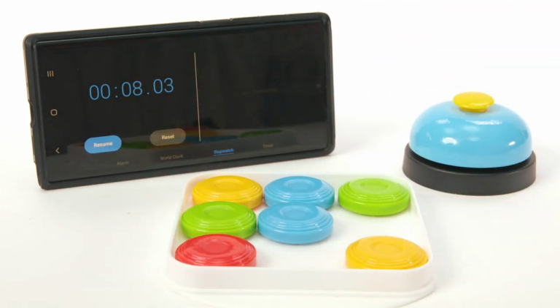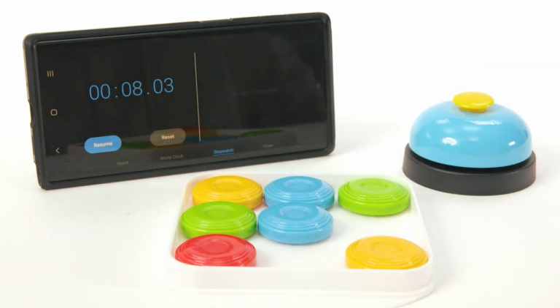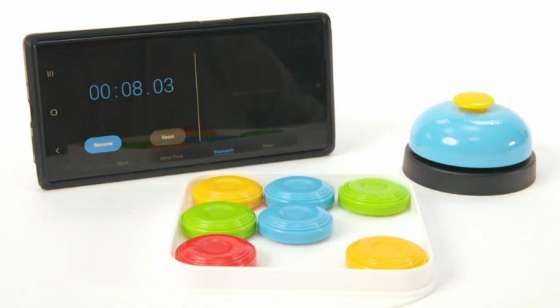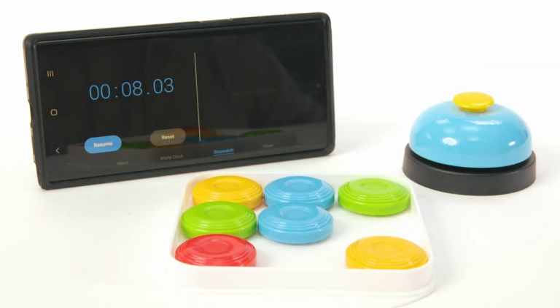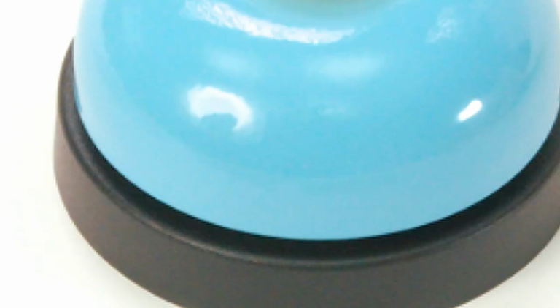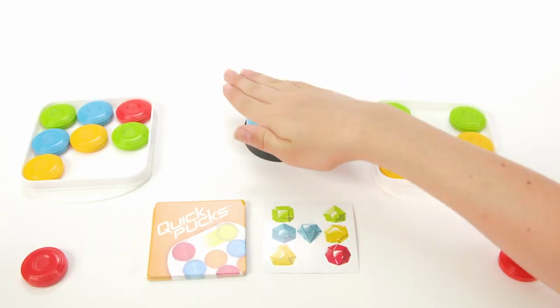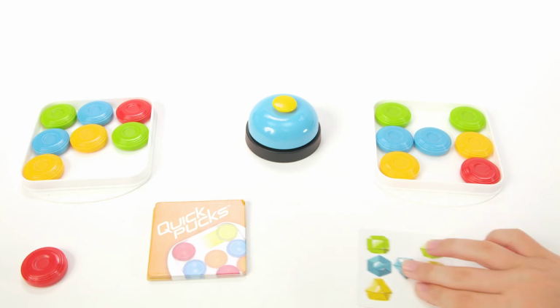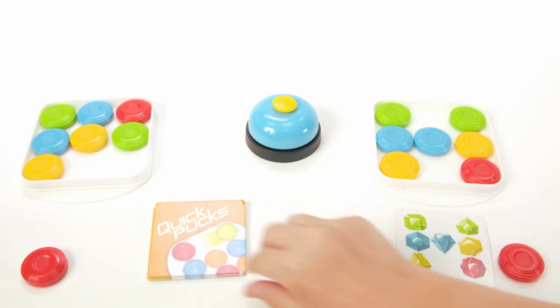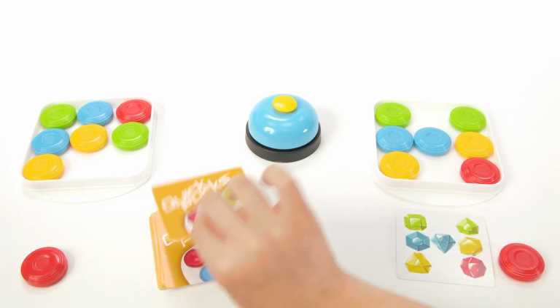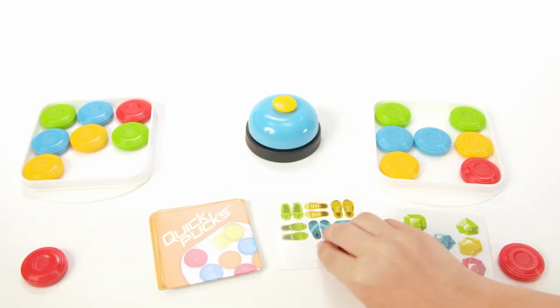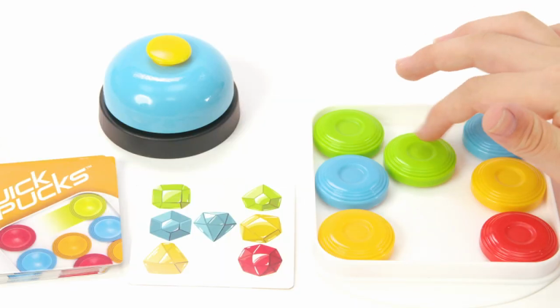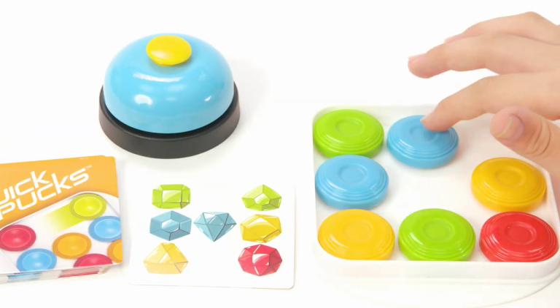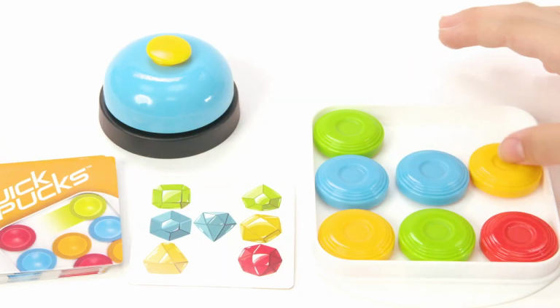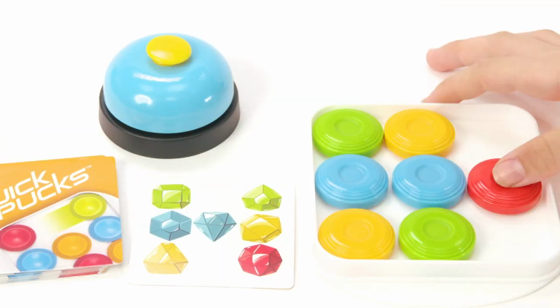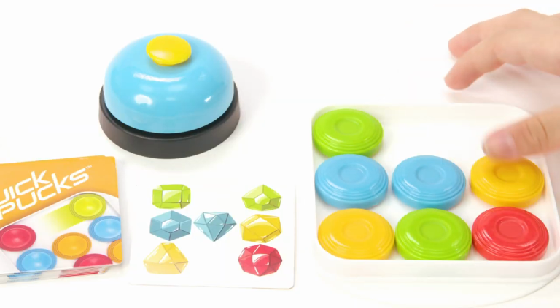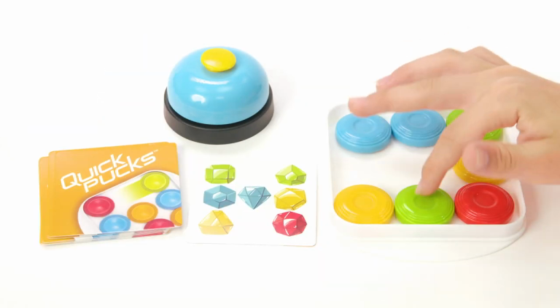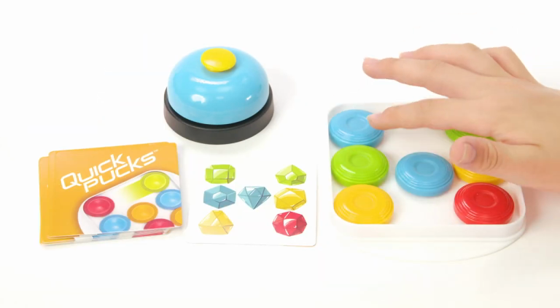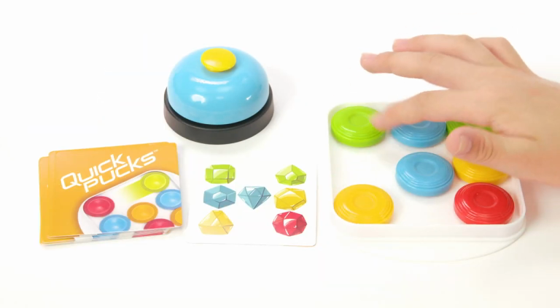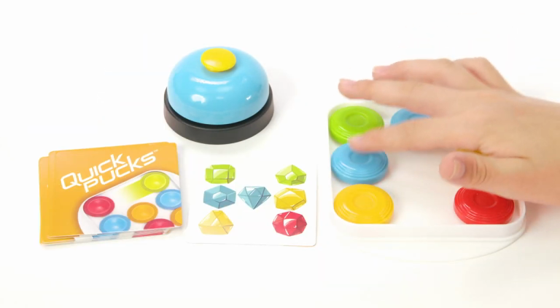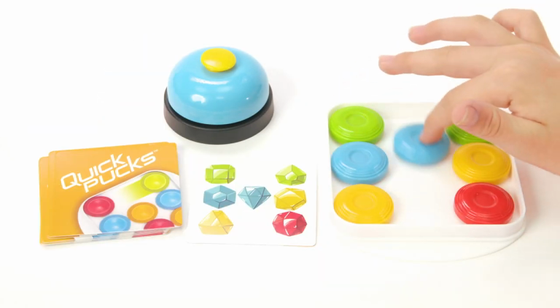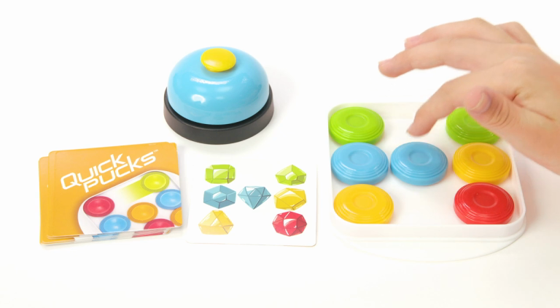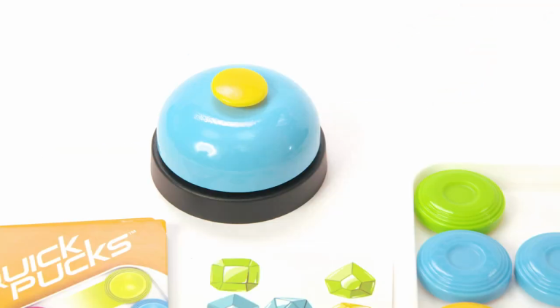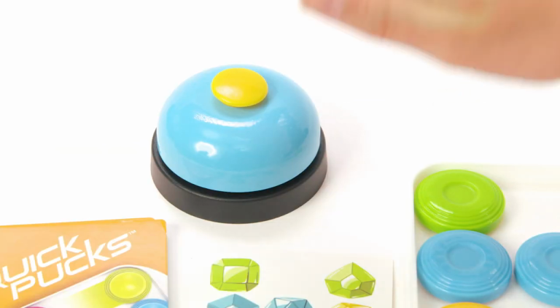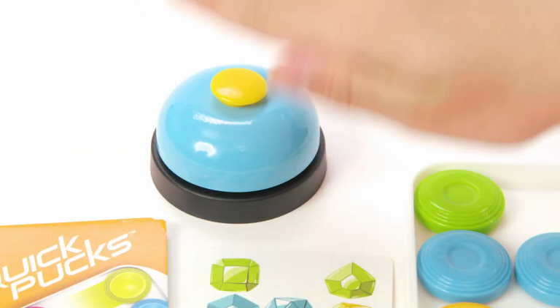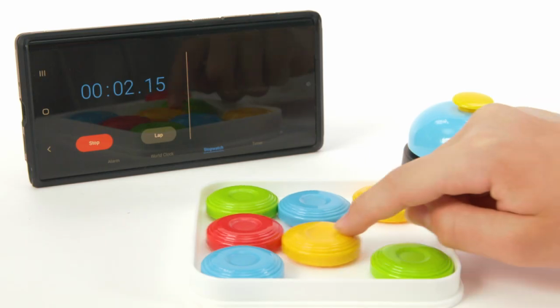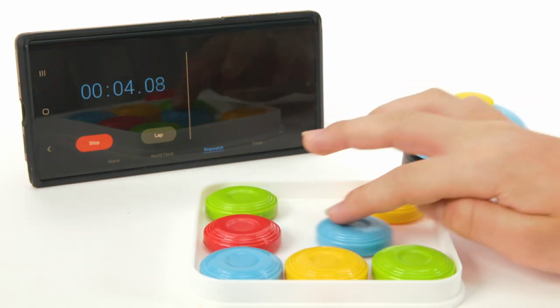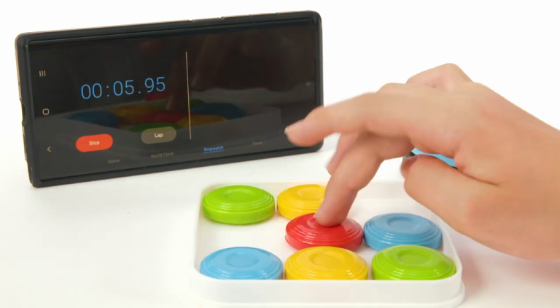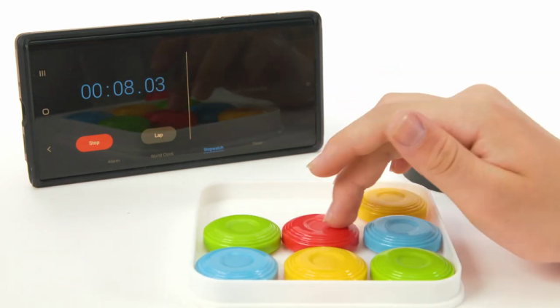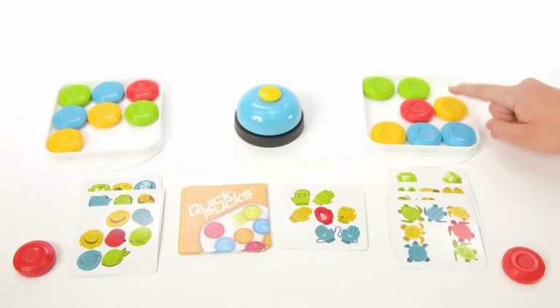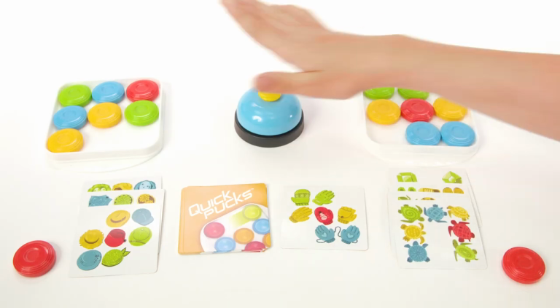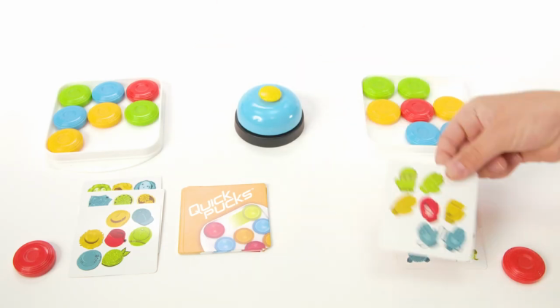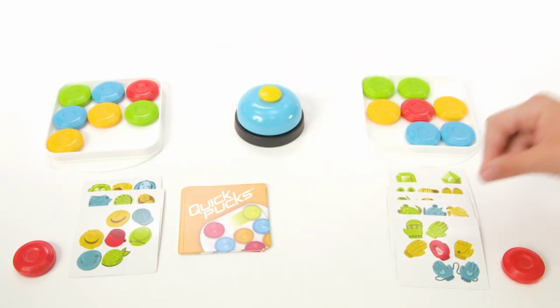That's how you play Quick Pucks, the quick-paced matching game where you race against your opponents to match the puzzle first. Don't forget to ring the bell to complete your victory. The fast action and intense competition will keep players on their toes.